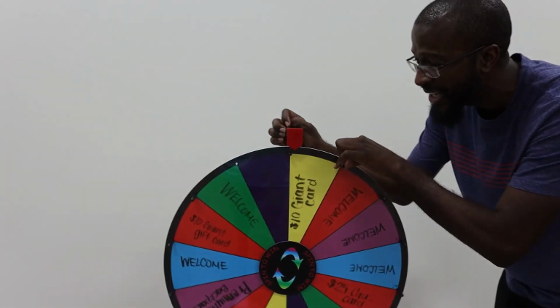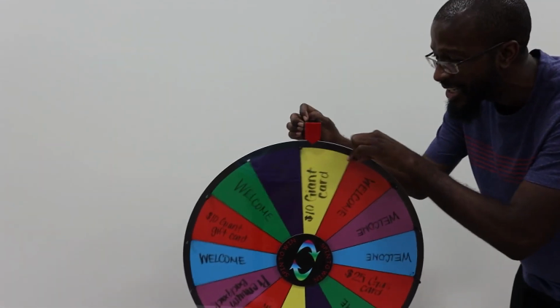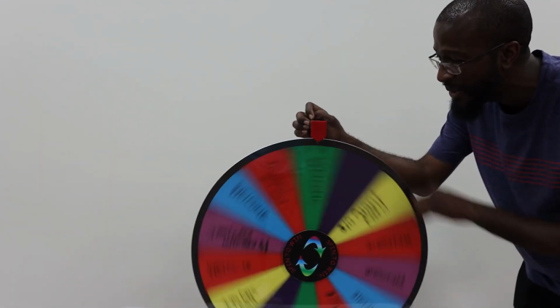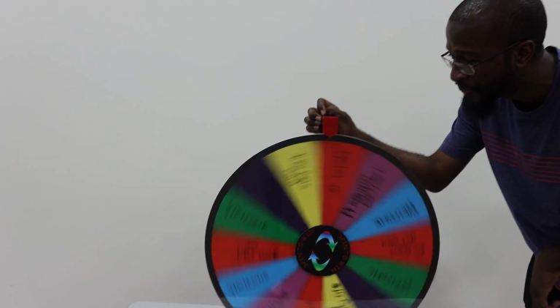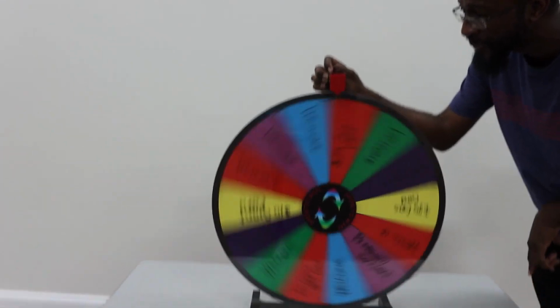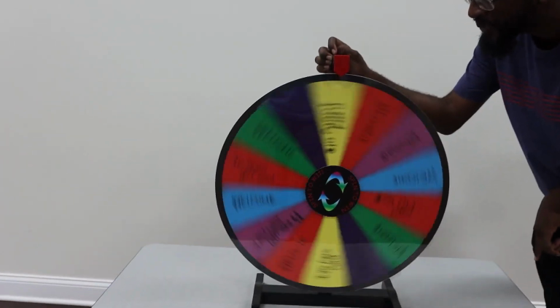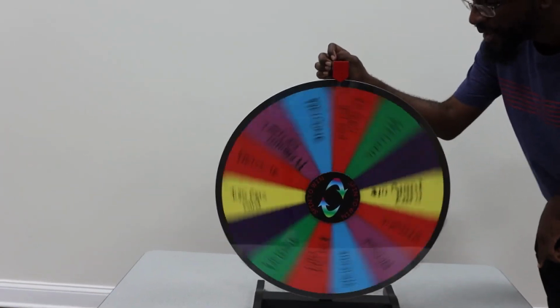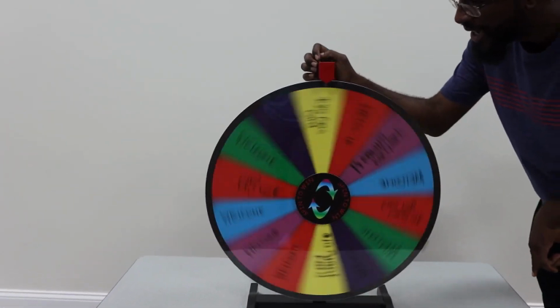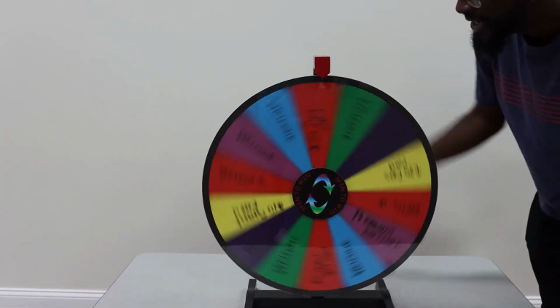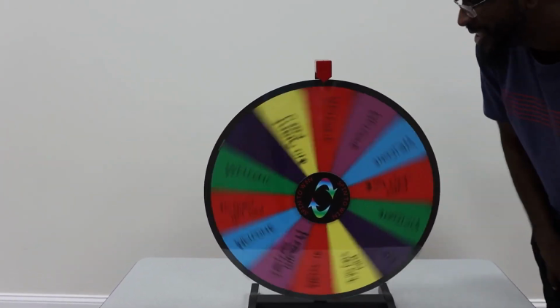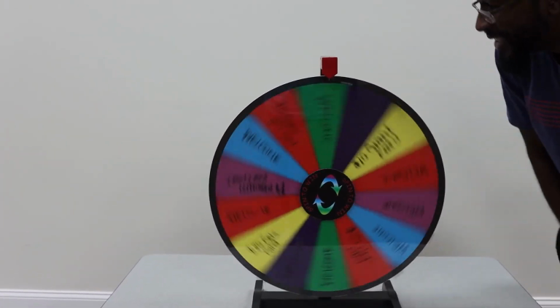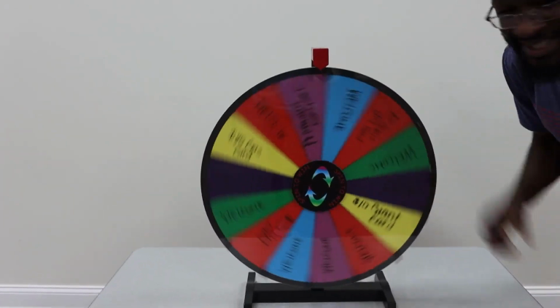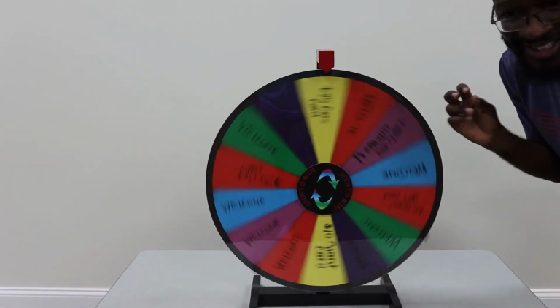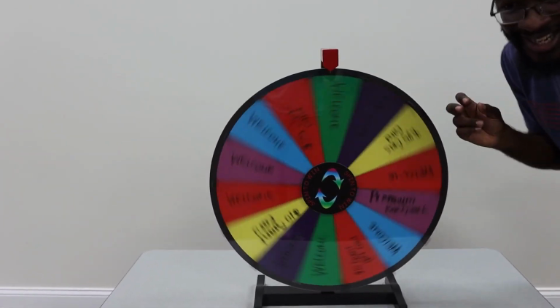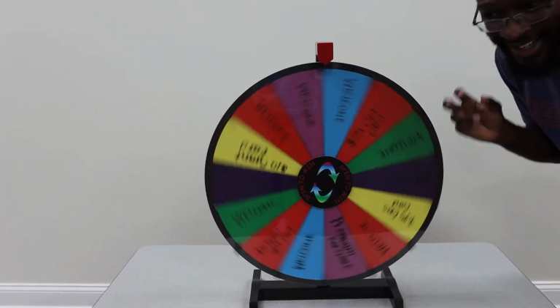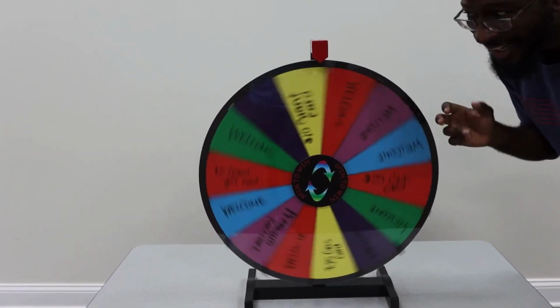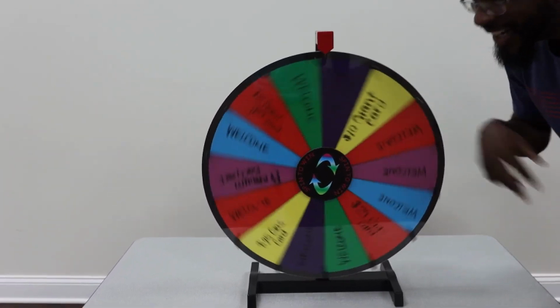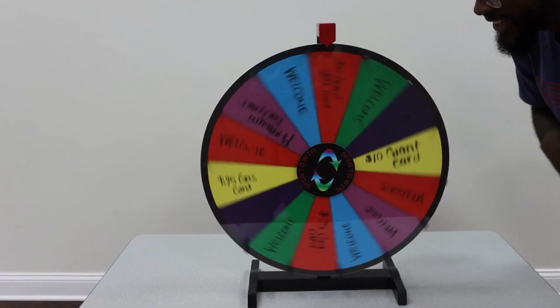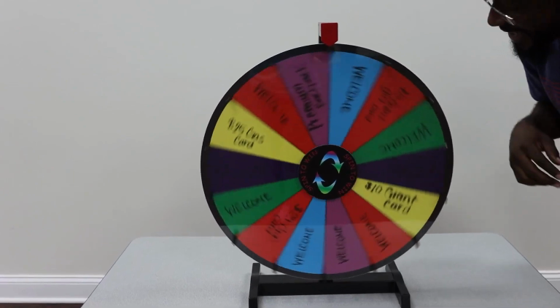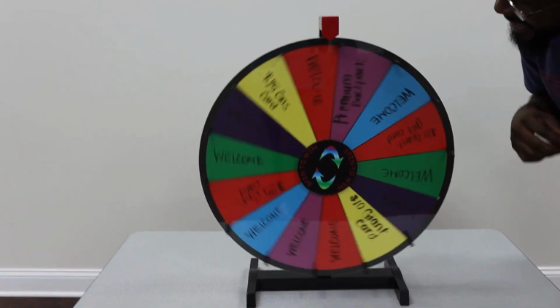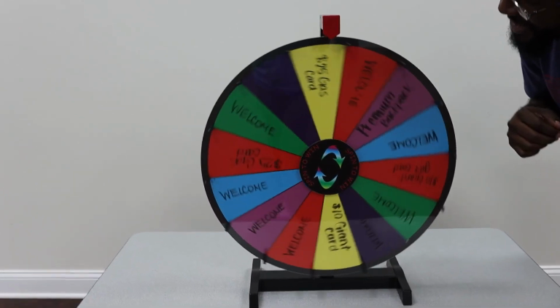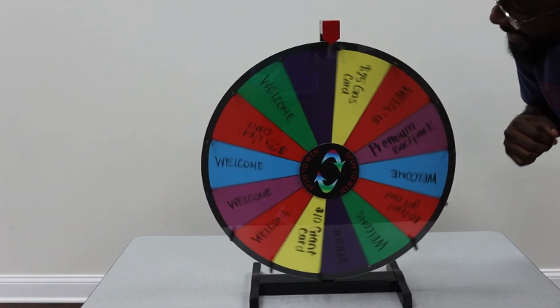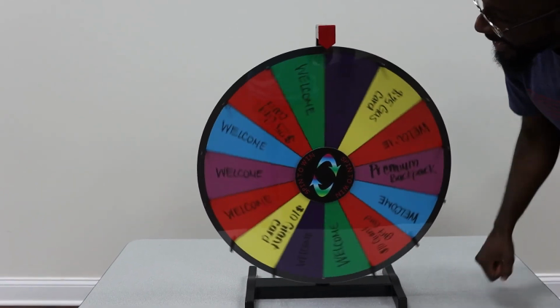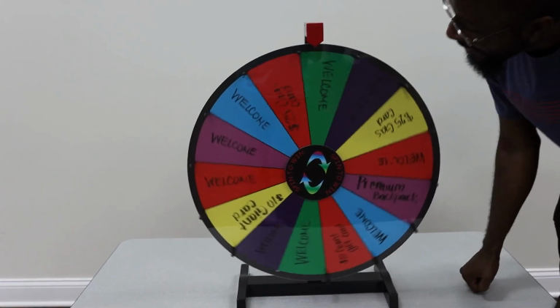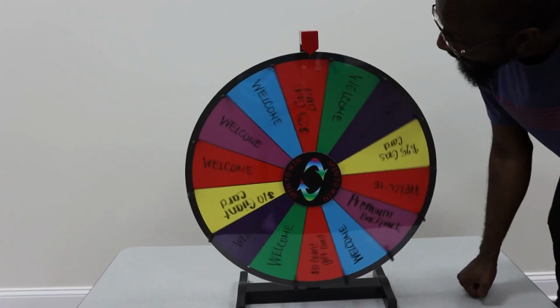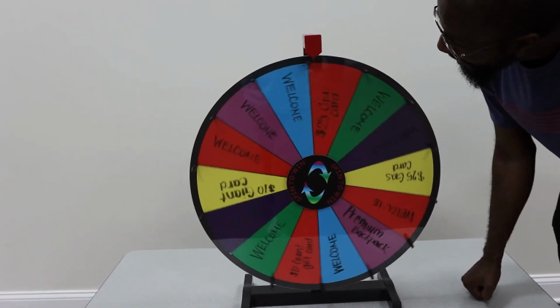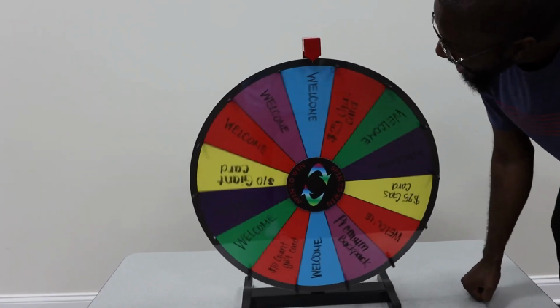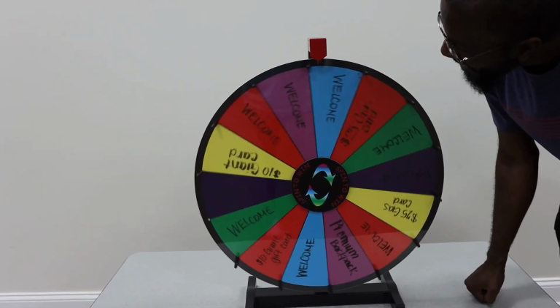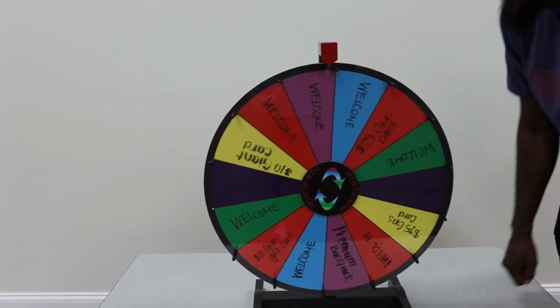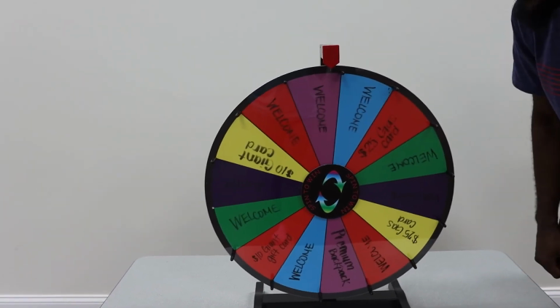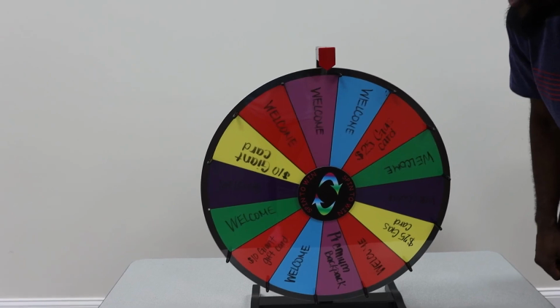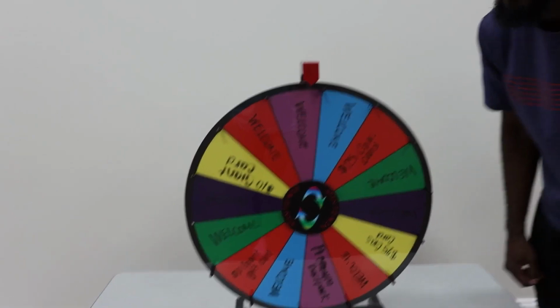Really, really fun. You just take it and you spin. And you get to see what you get. Makes that nice click sound — clack, clack, clack. And let's see what I get. Come on. Welcome.